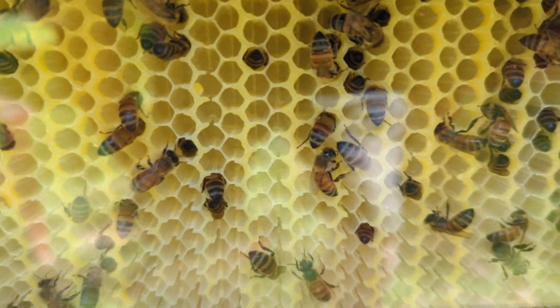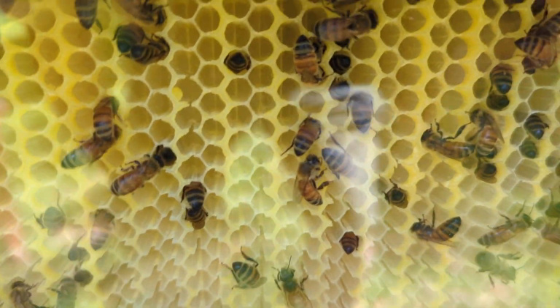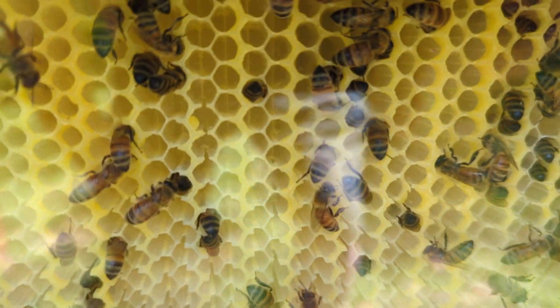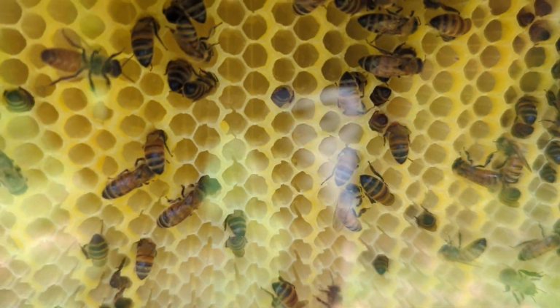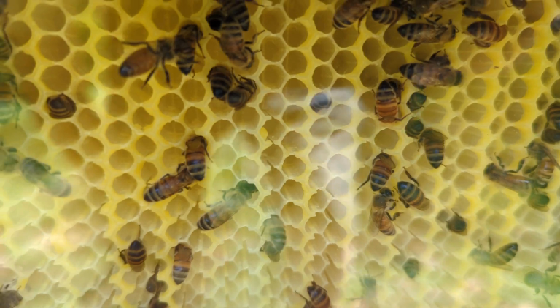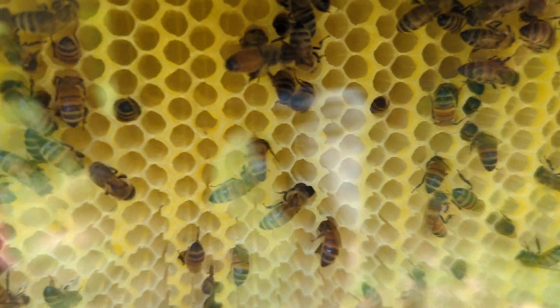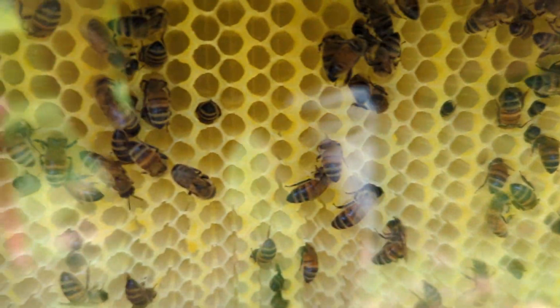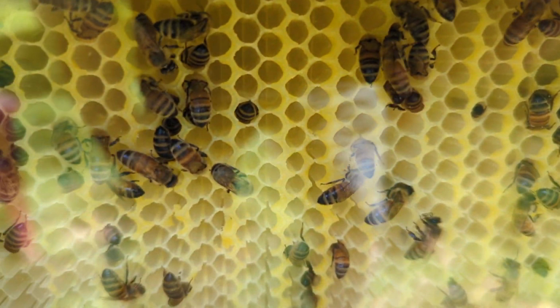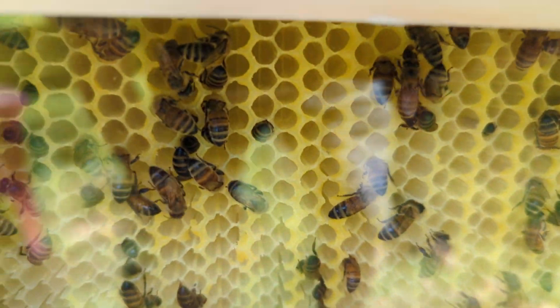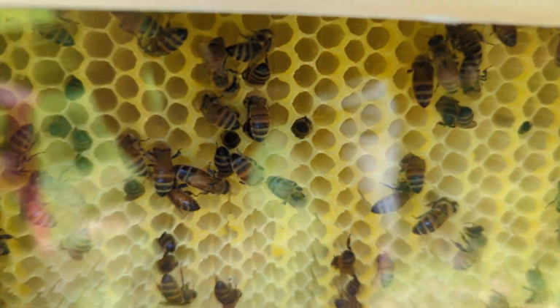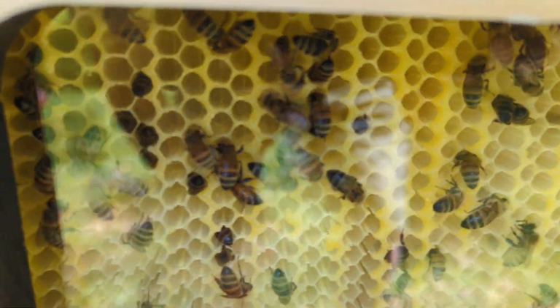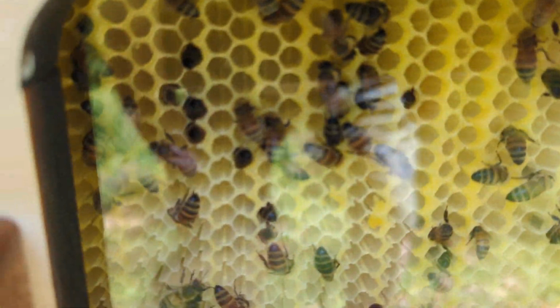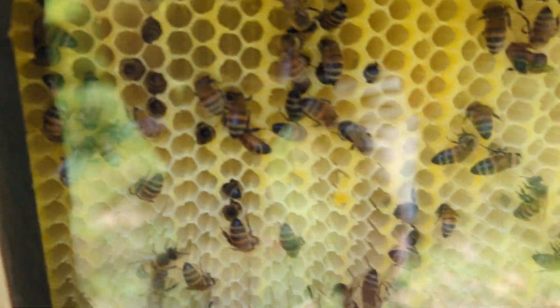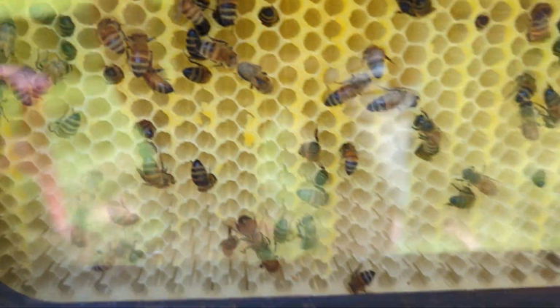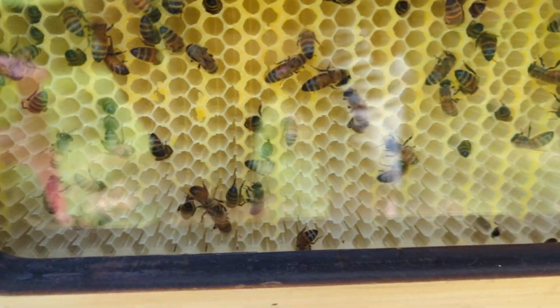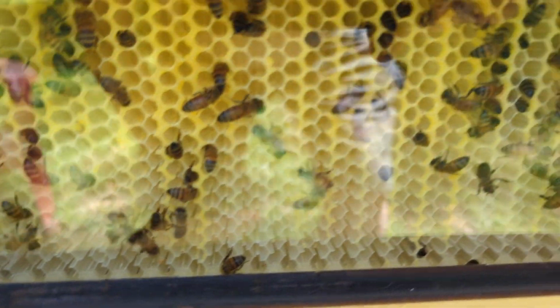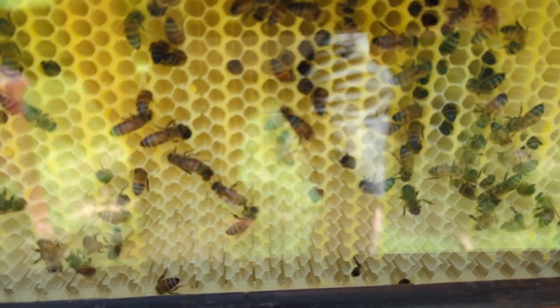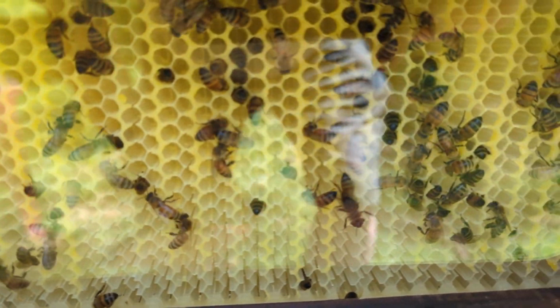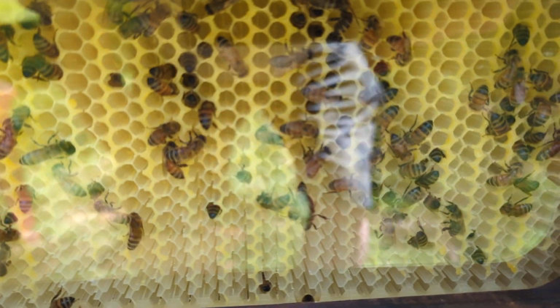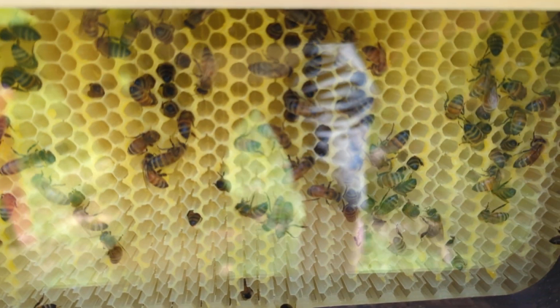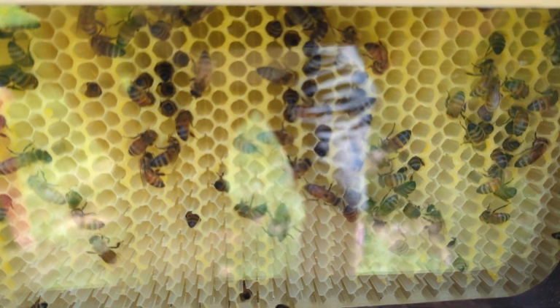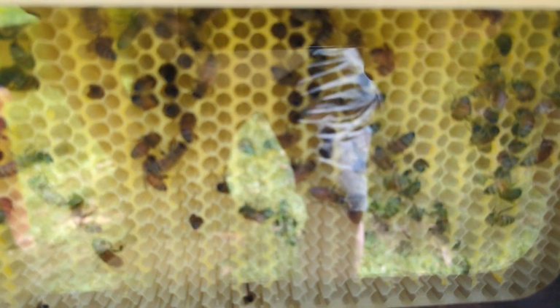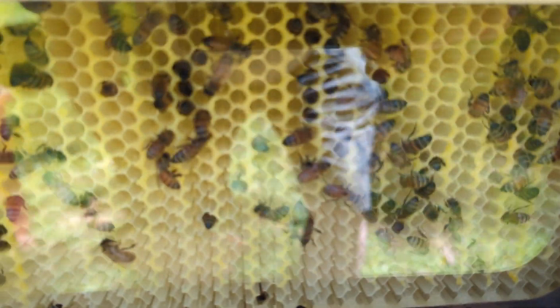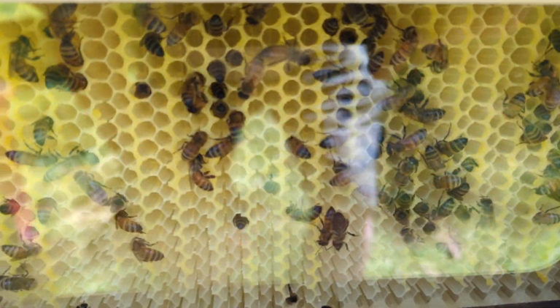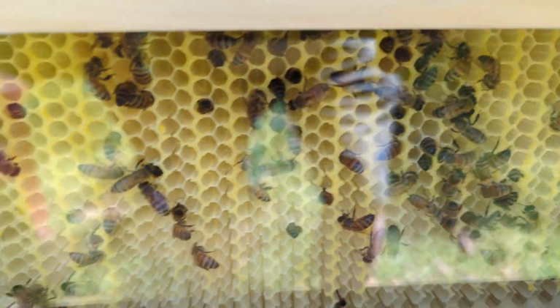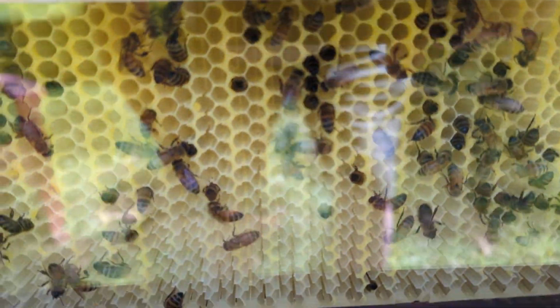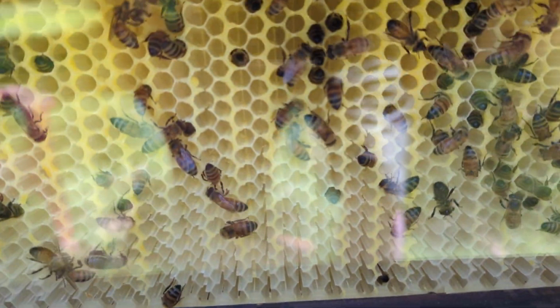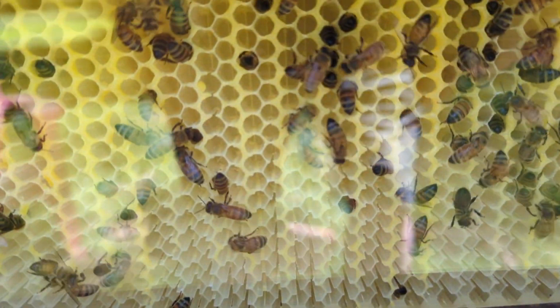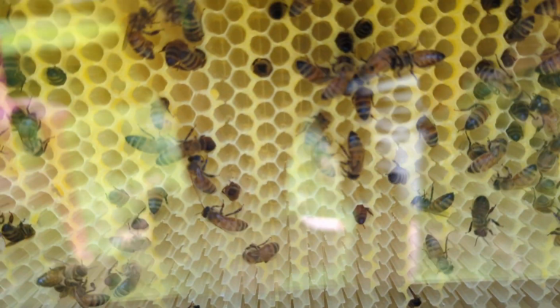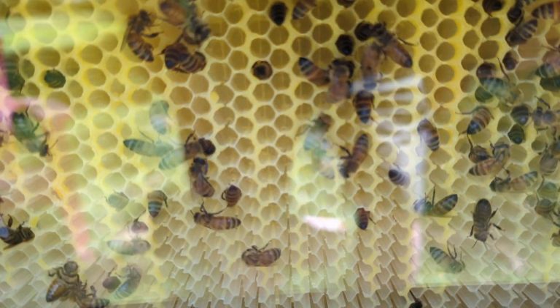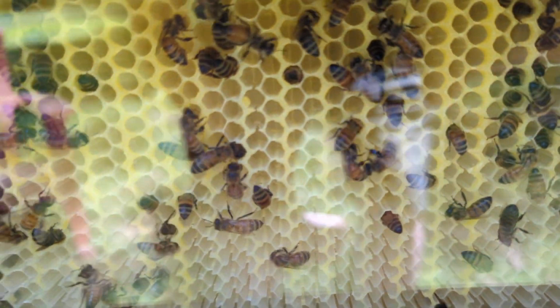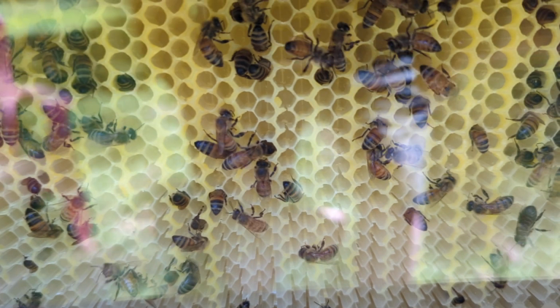You can see that reflection on the plexiglass there, but look how many are in there working on that — sealing all those honey flow cells.